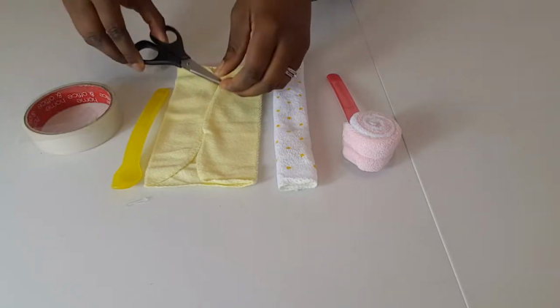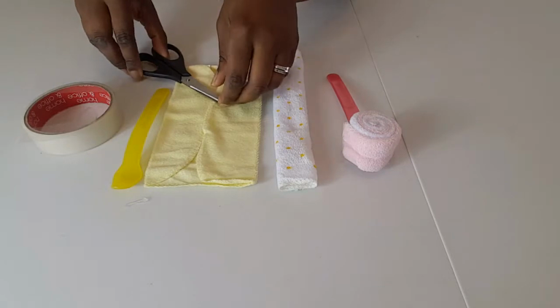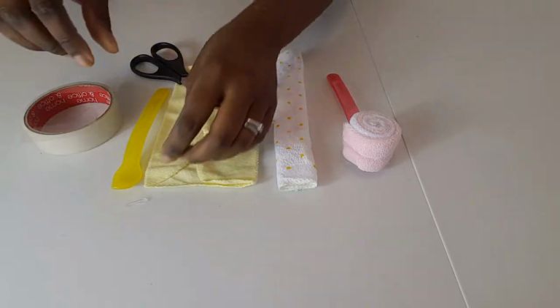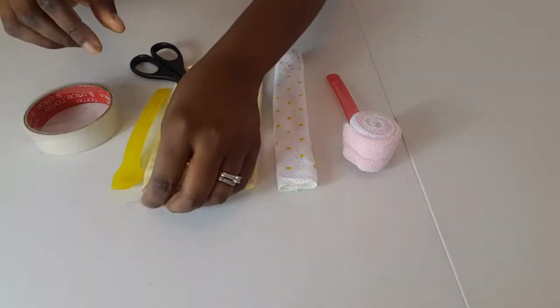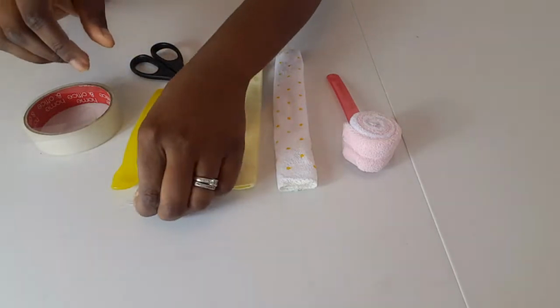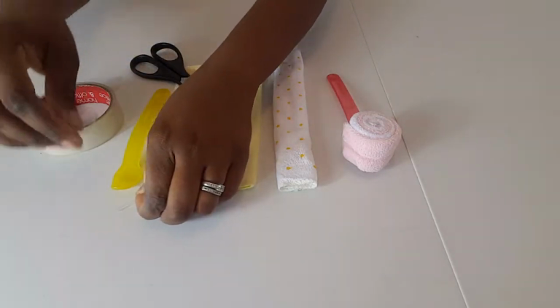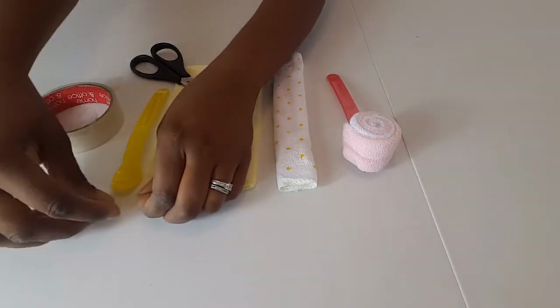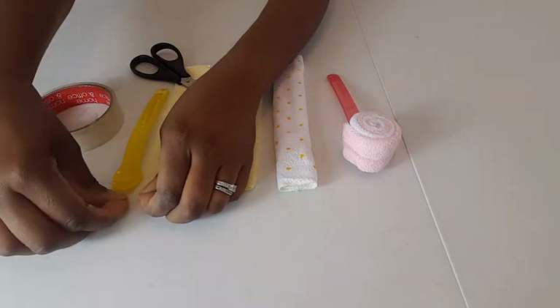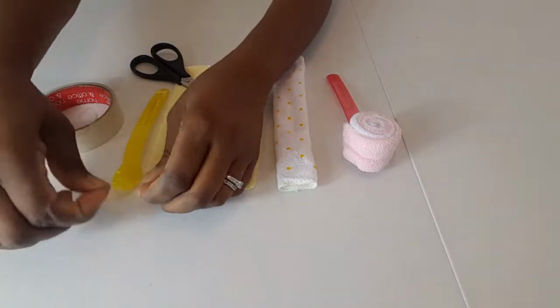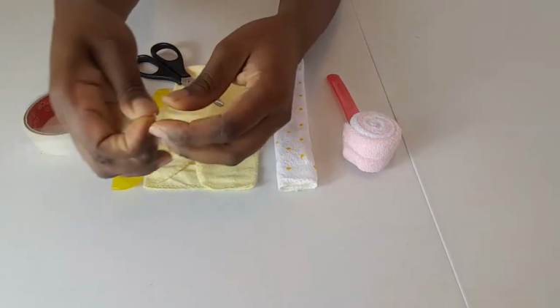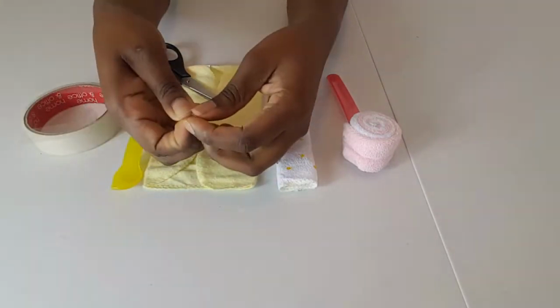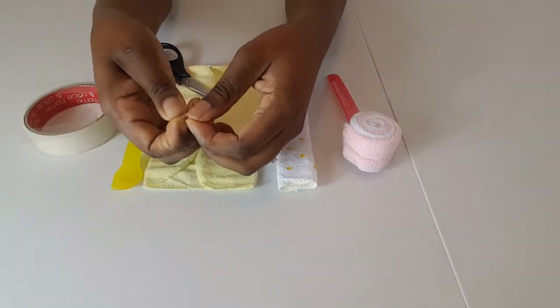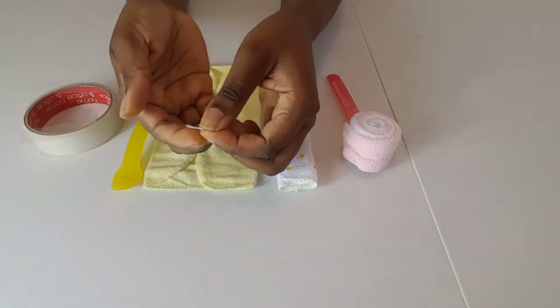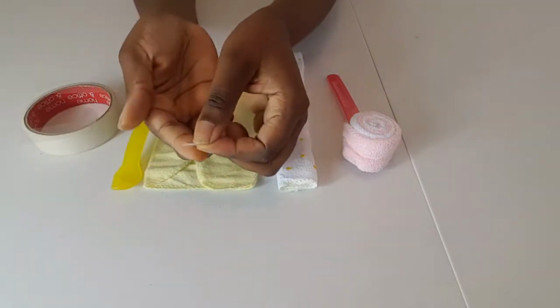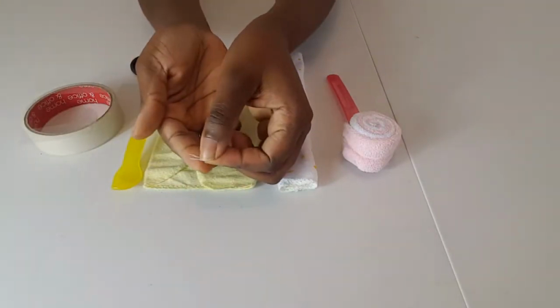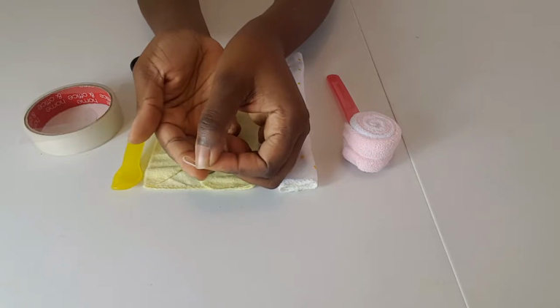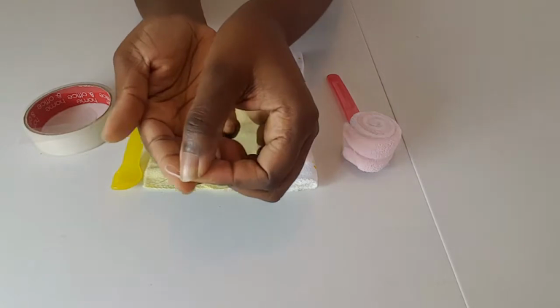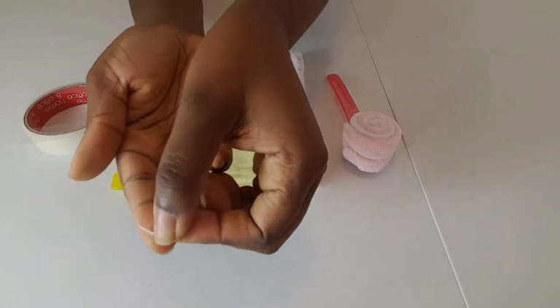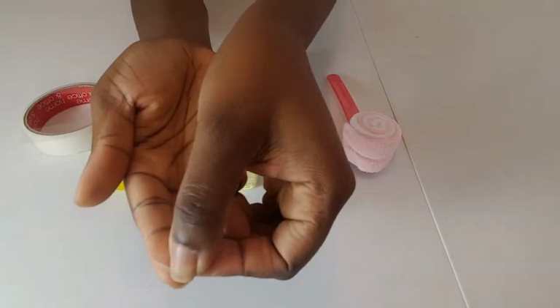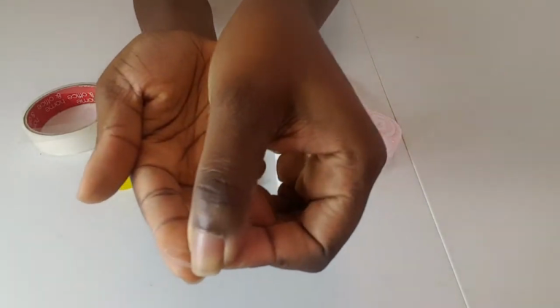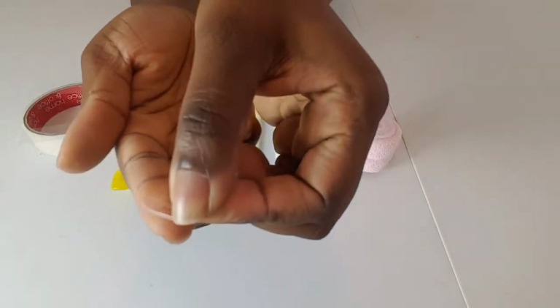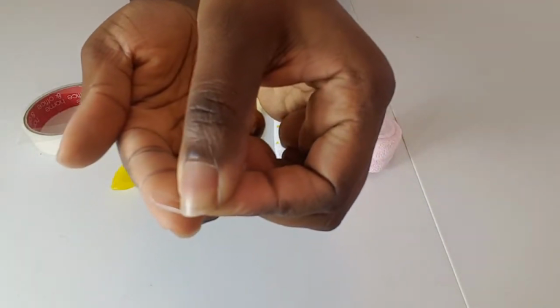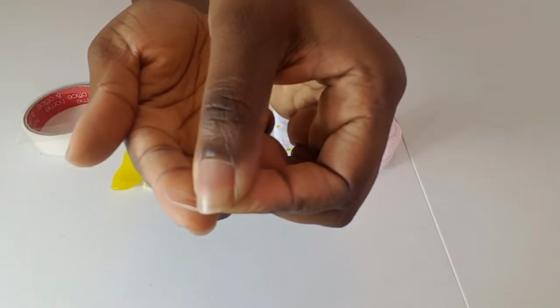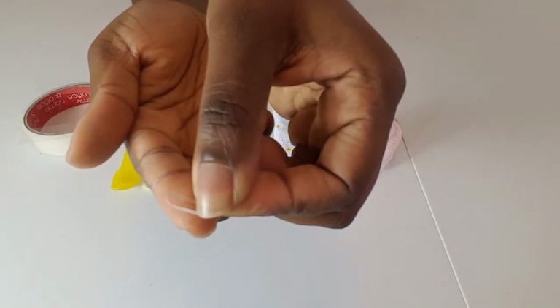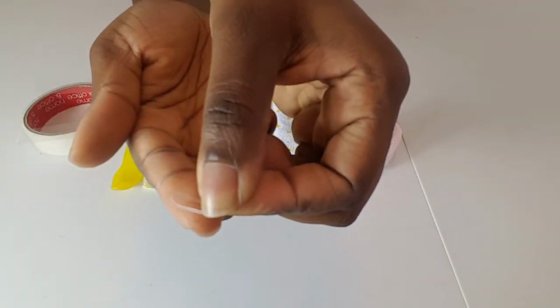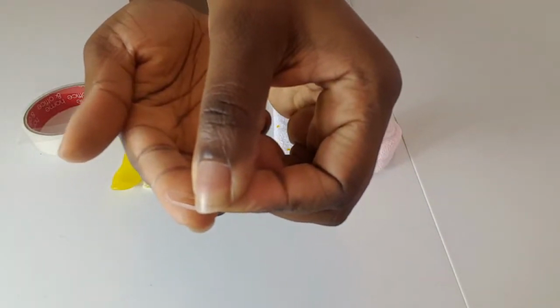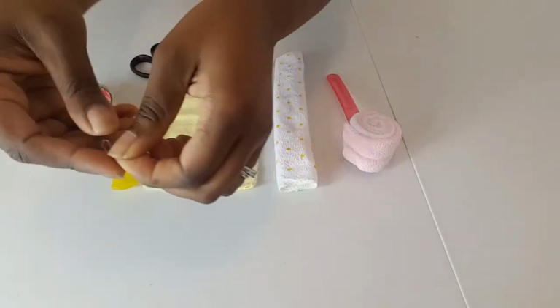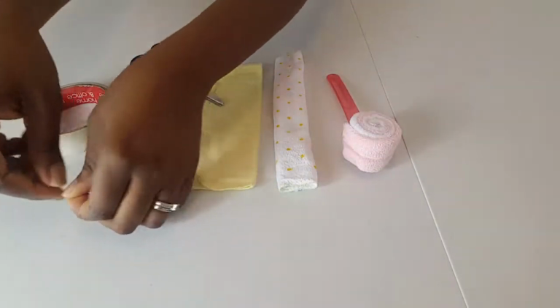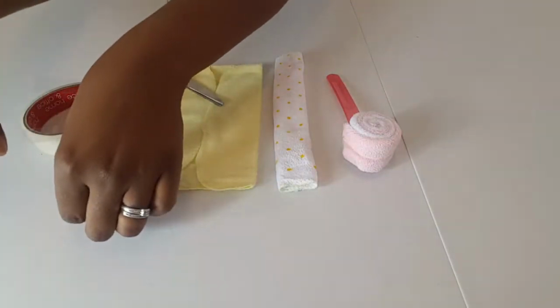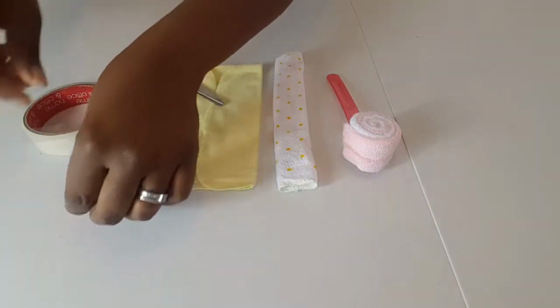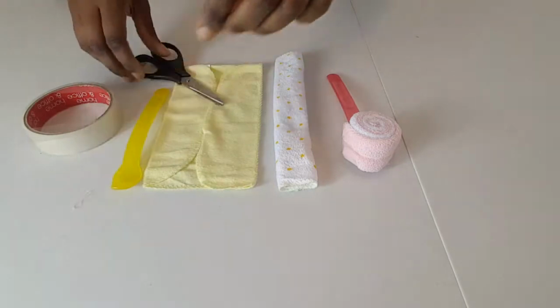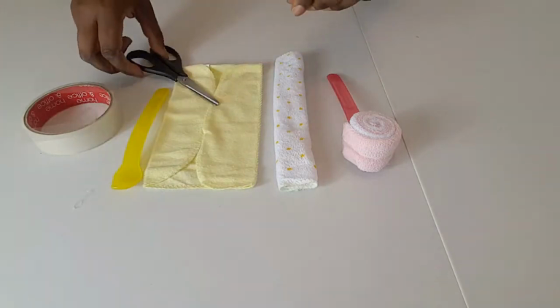And scissors, and I've got a small elastic band here. Okay, so let's get started.